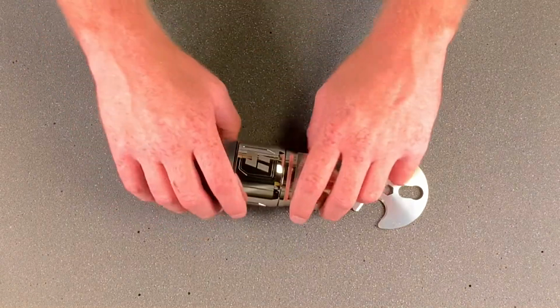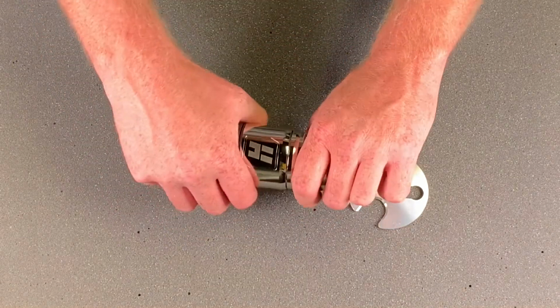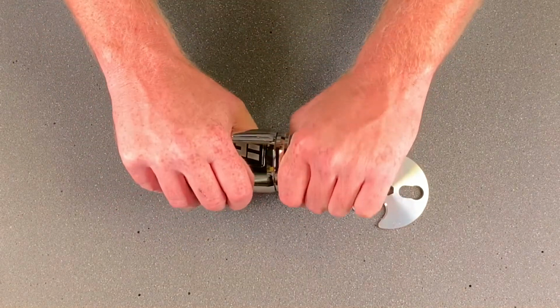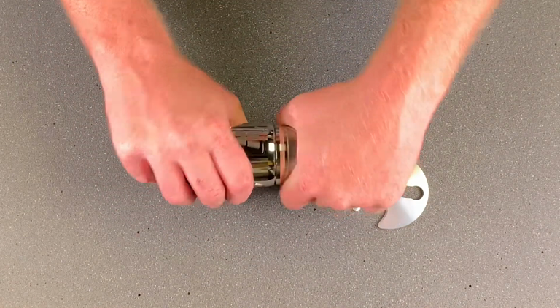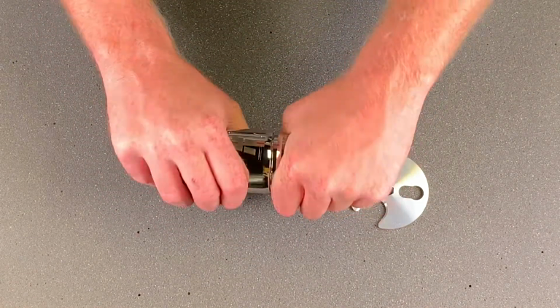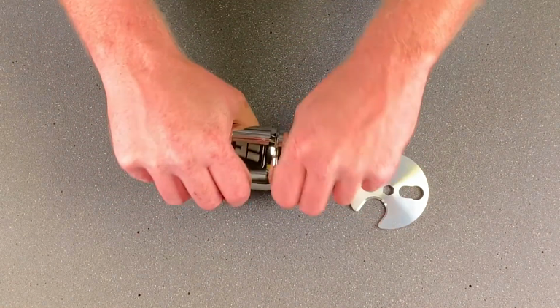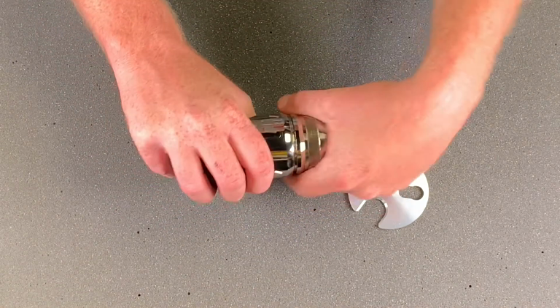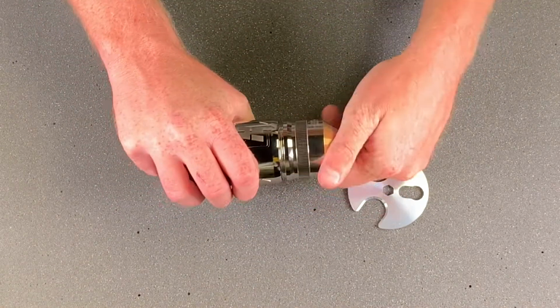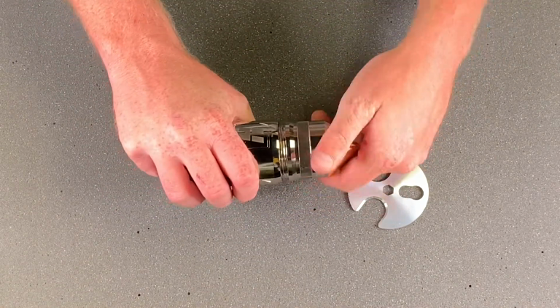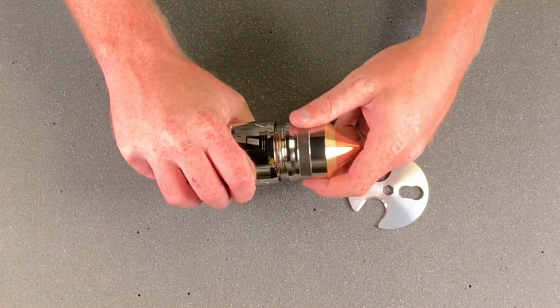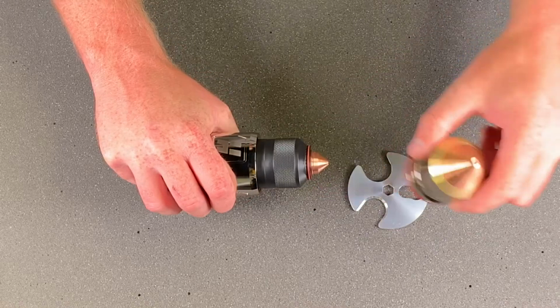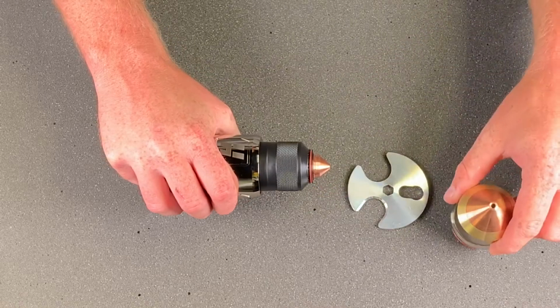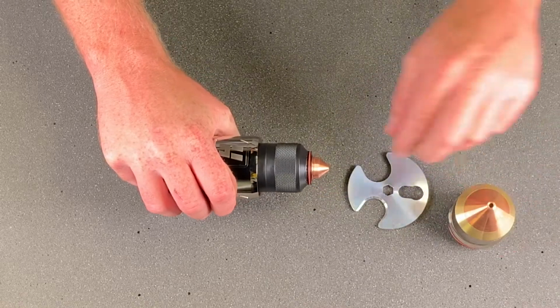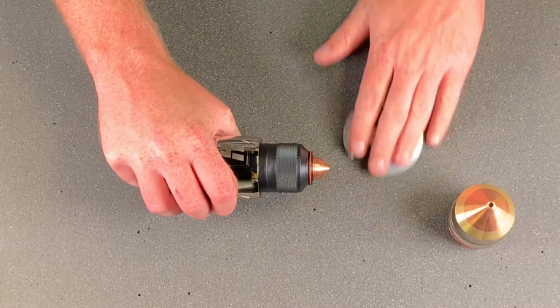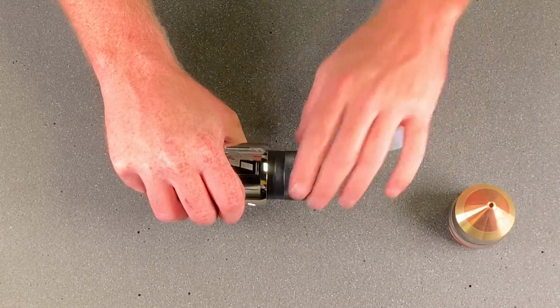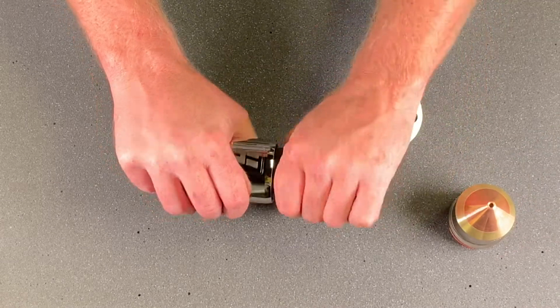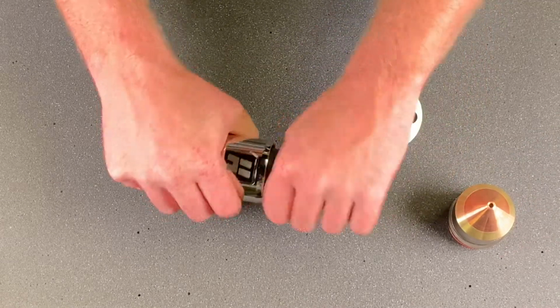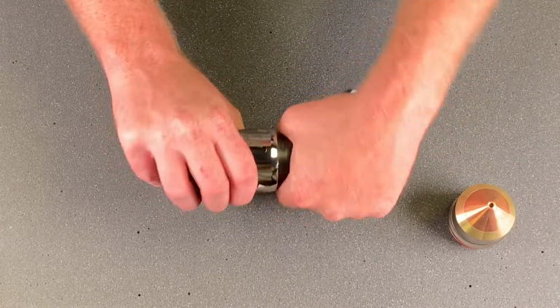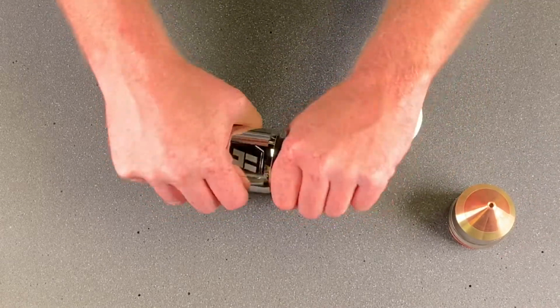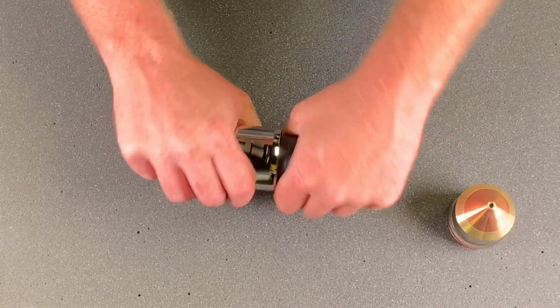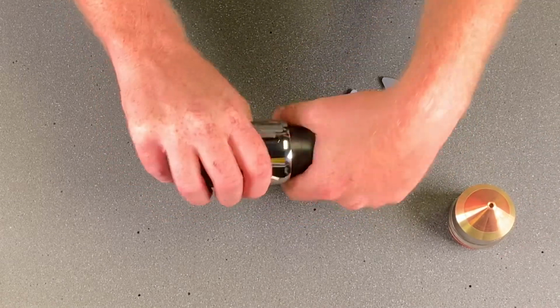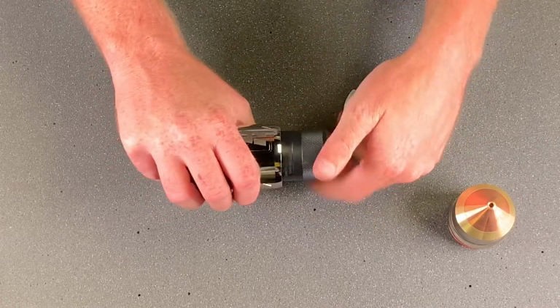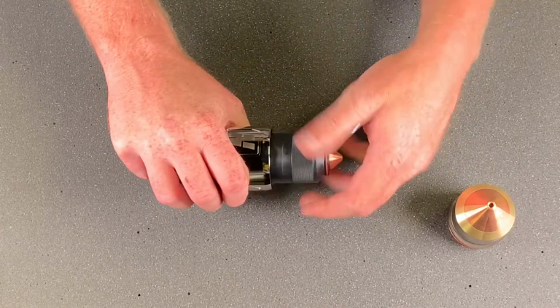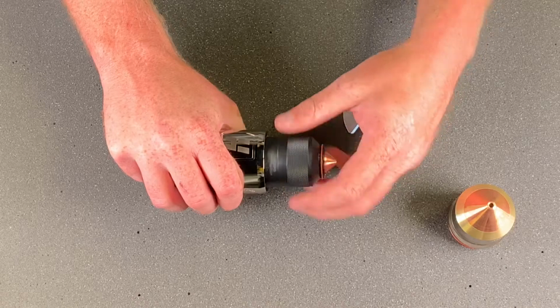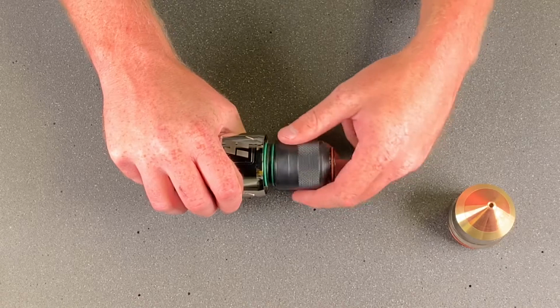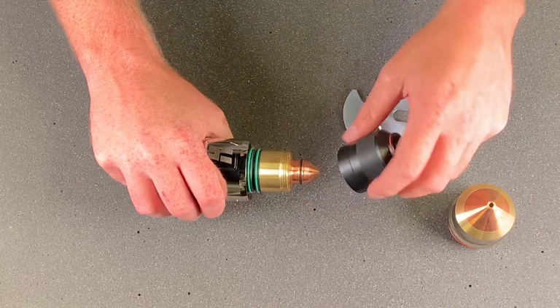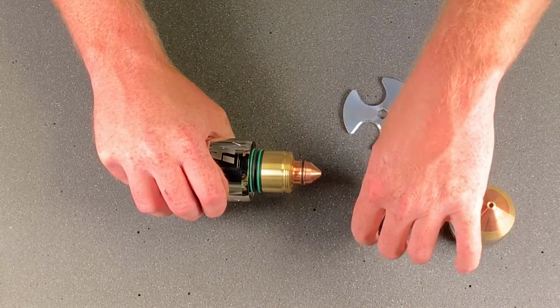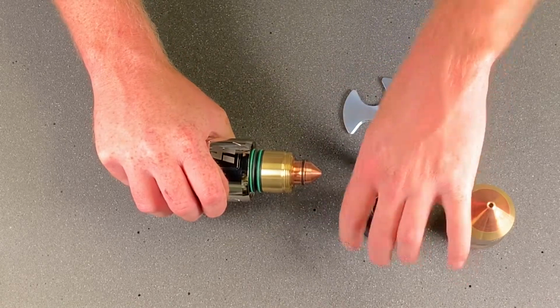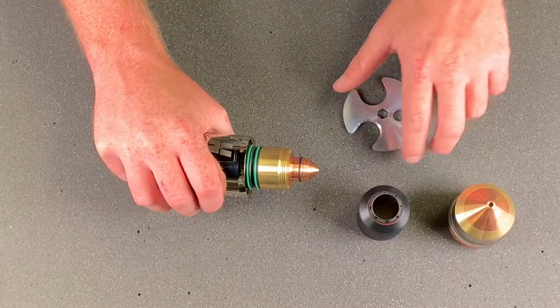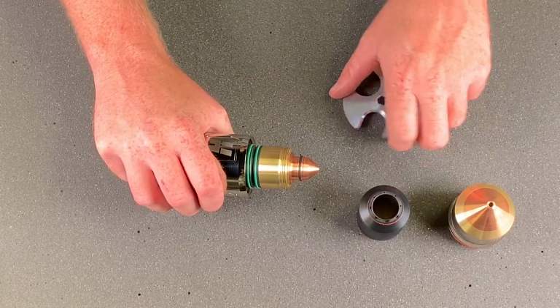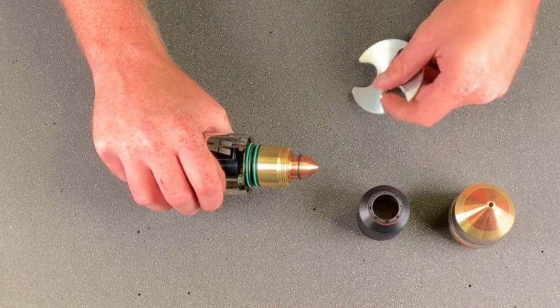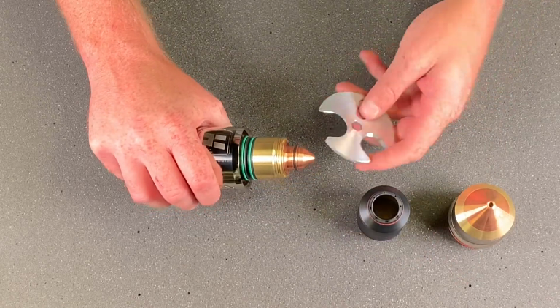First, we'll take off the shield retaining cap. Second, we'll take the nozzle retaining cap out. We'll use the consumable tool to pull out the nozzle.